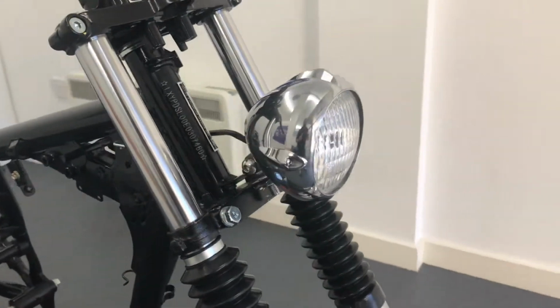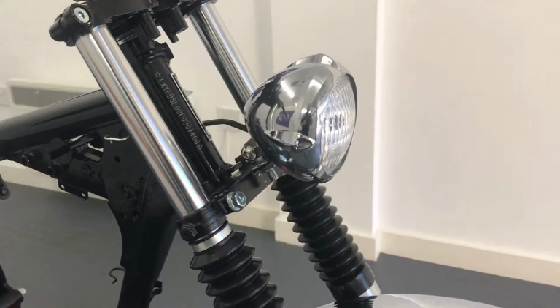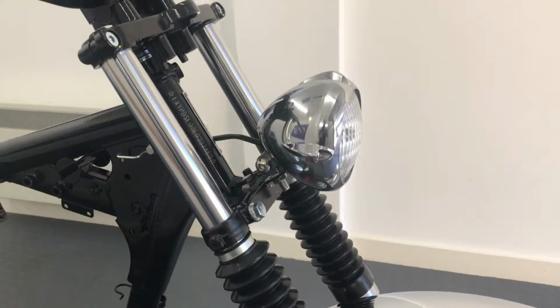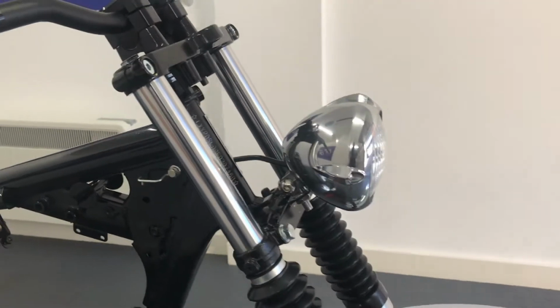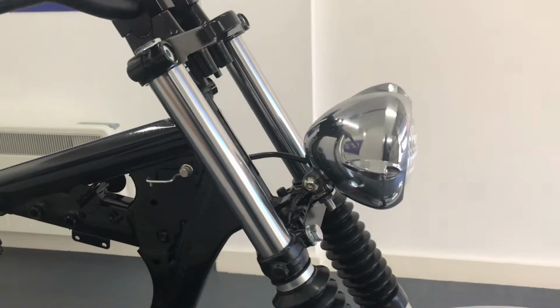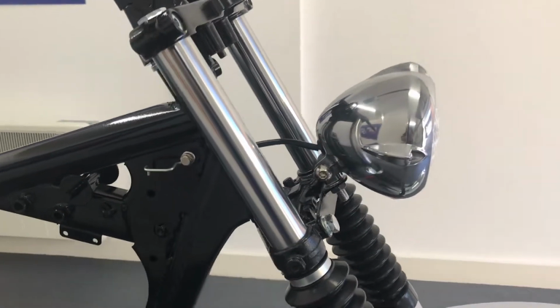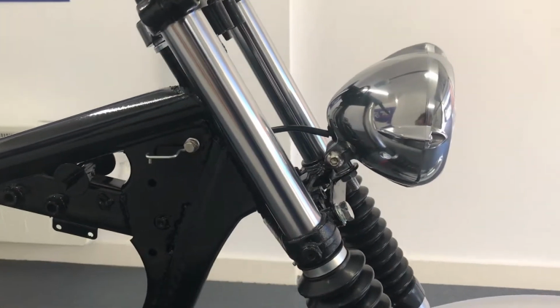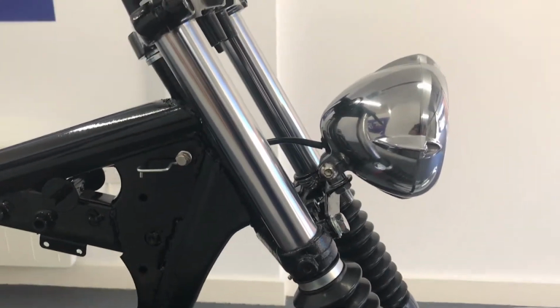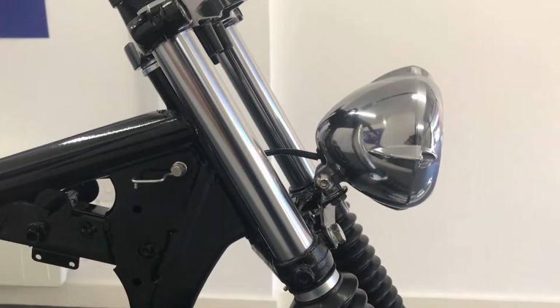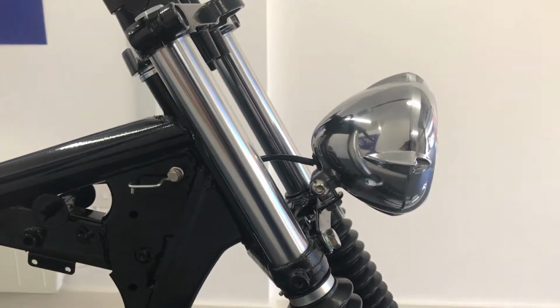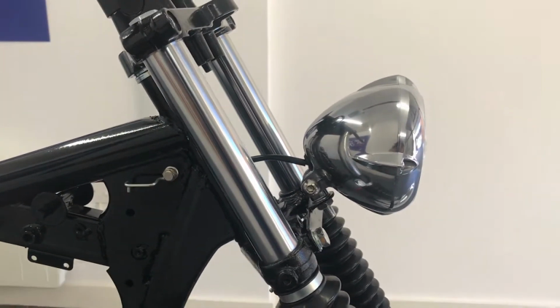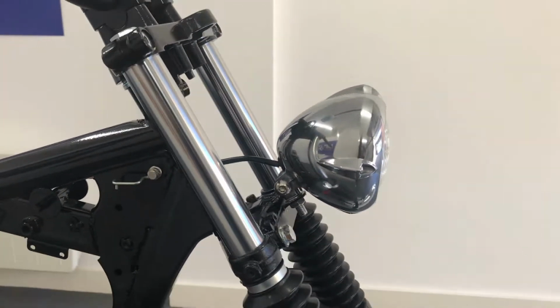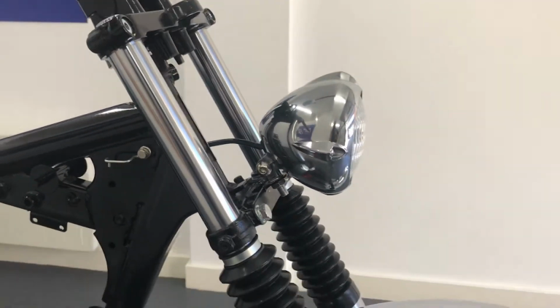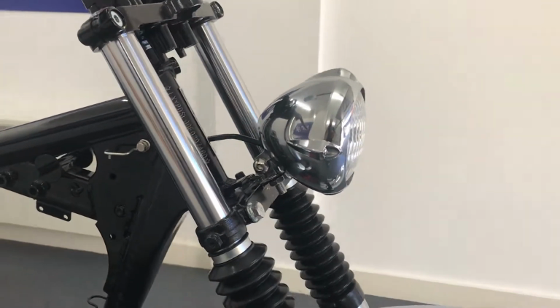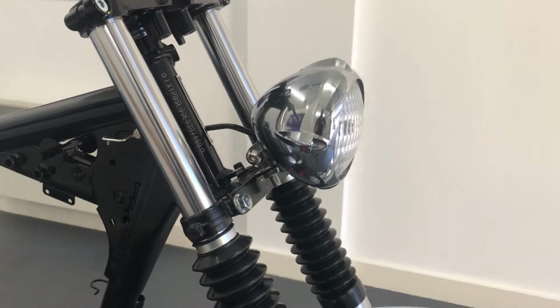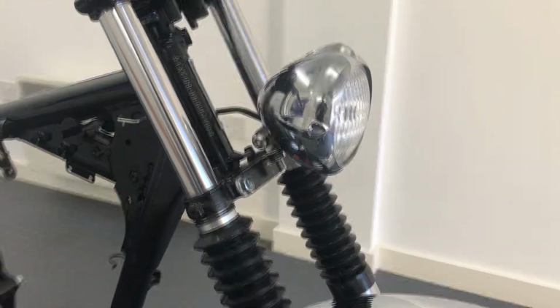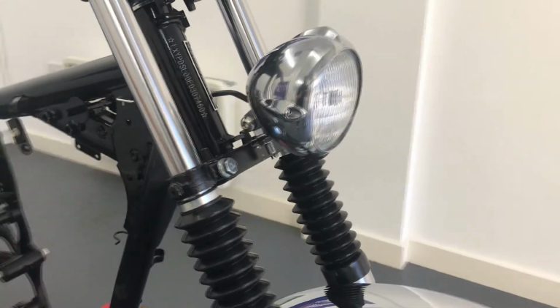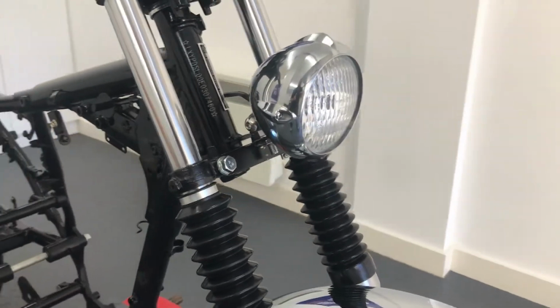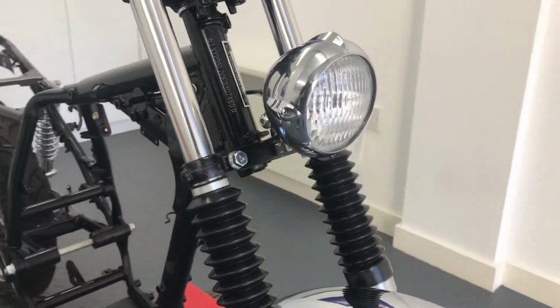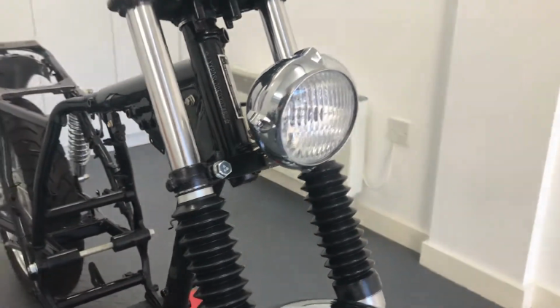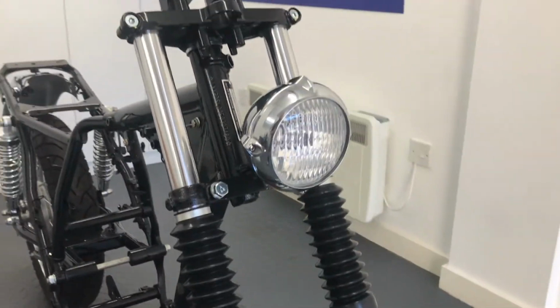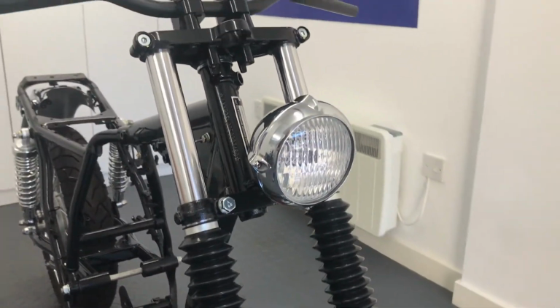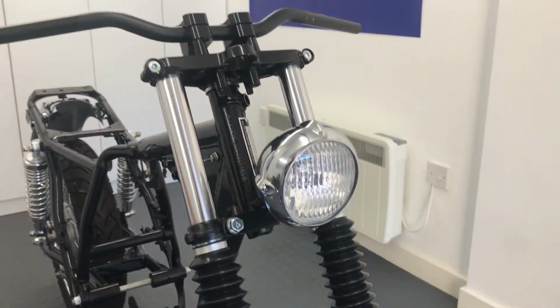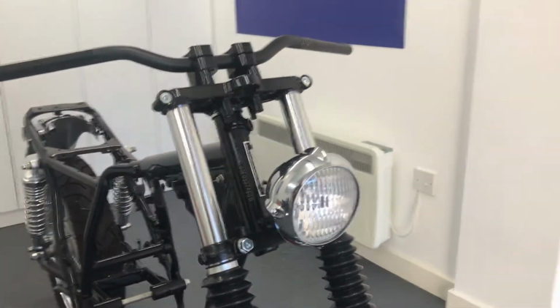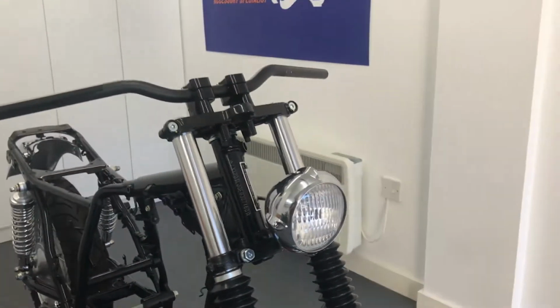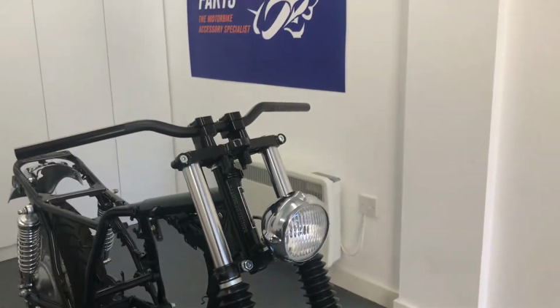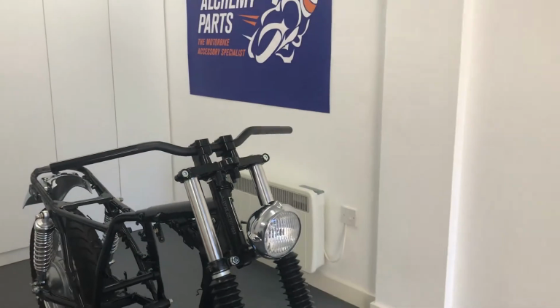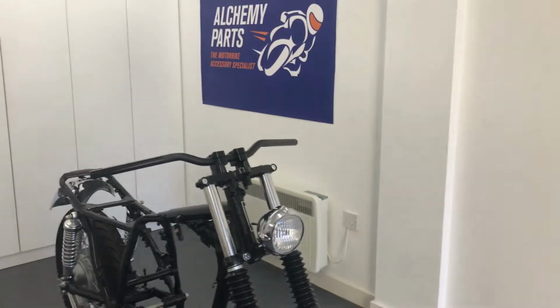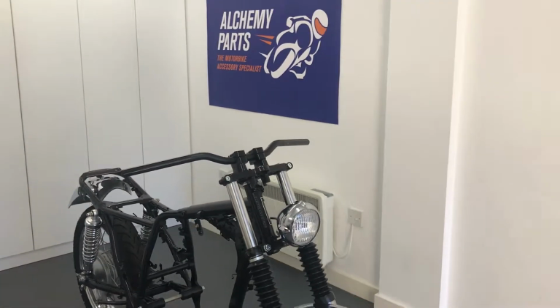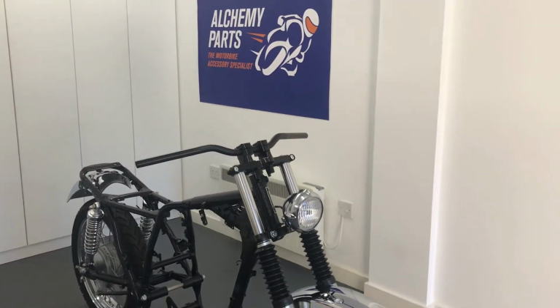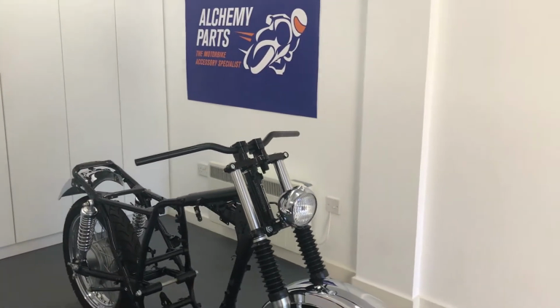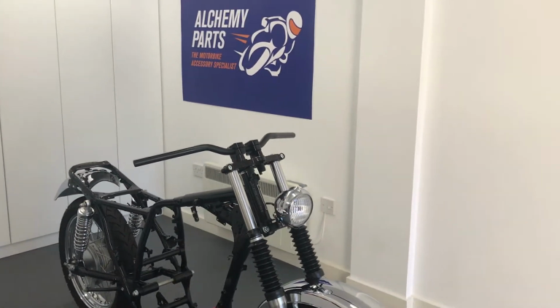Our bottom mount headlight sizes range from 4.5 to 6 inches in diameter, and all come with a glass lens. You can even opt for them with a mesh or prison grille, and all seem to be CANbus compatible. Thanks for watching.